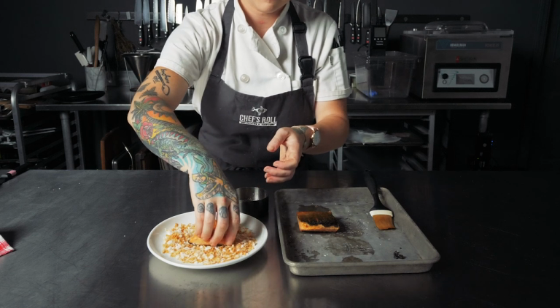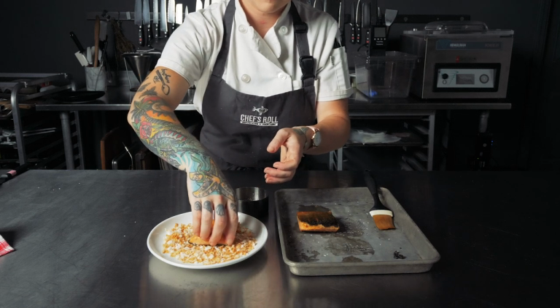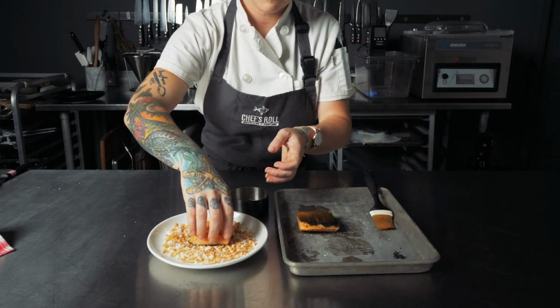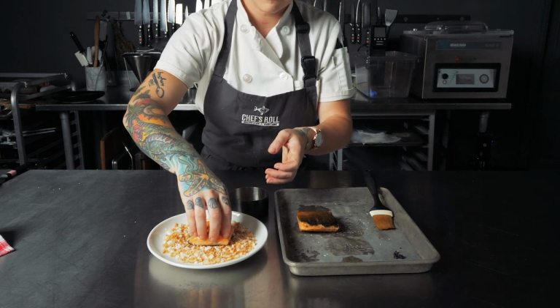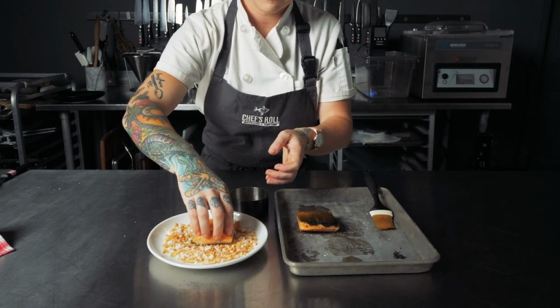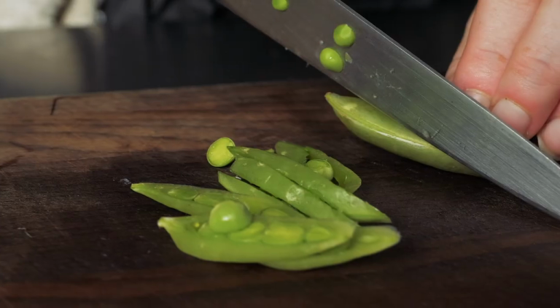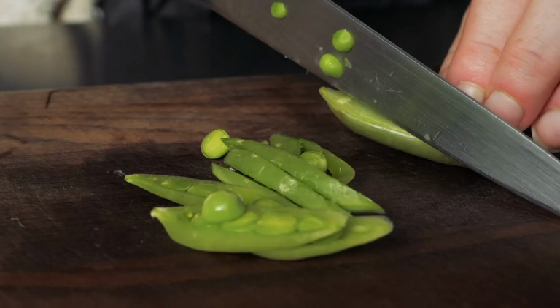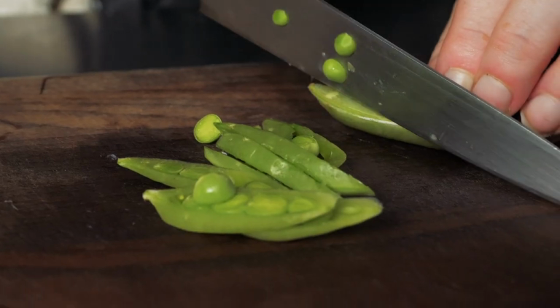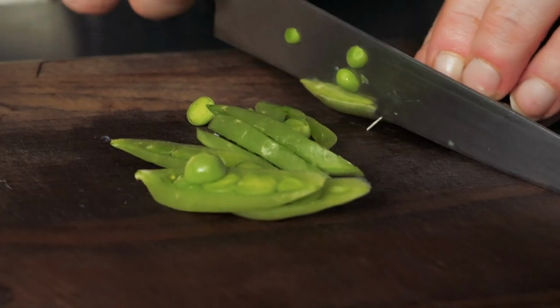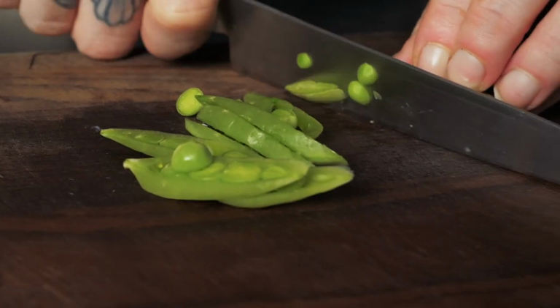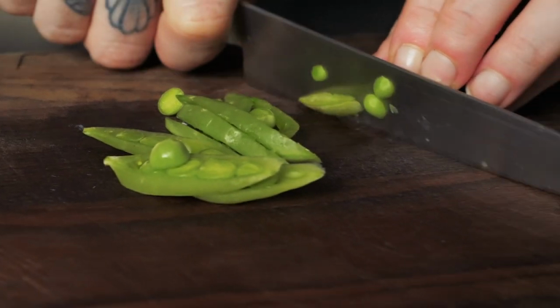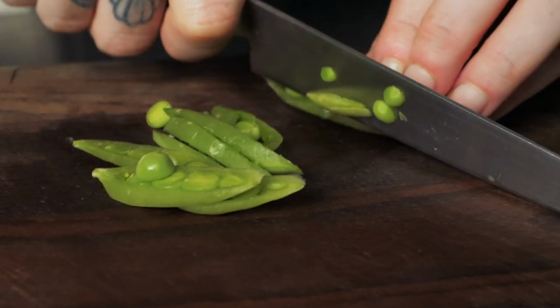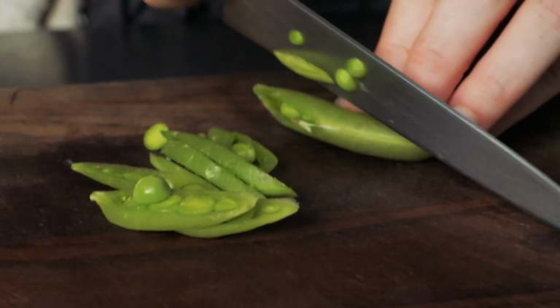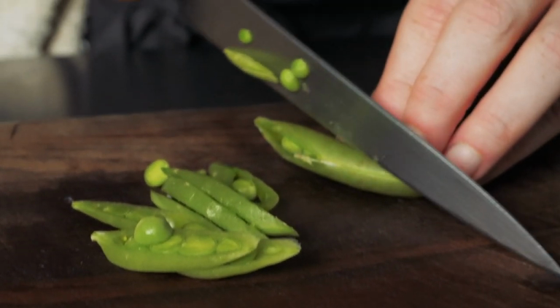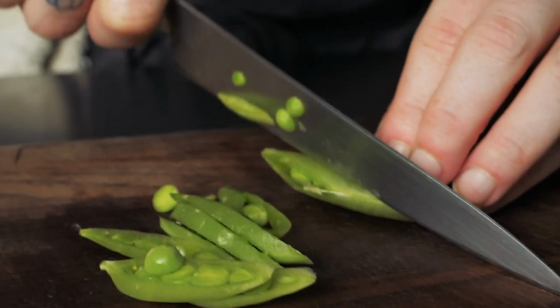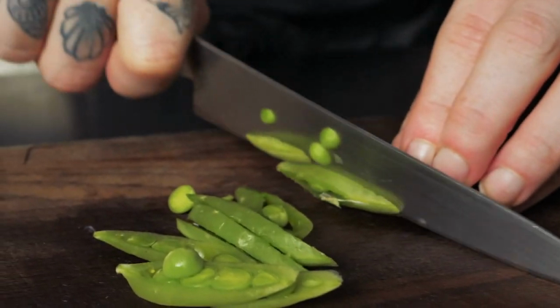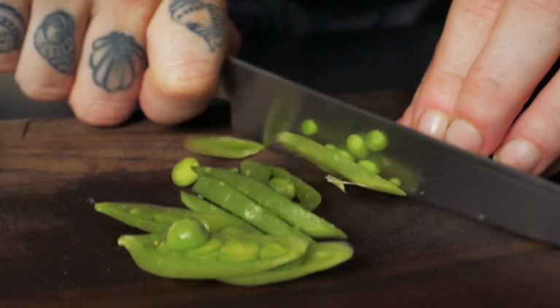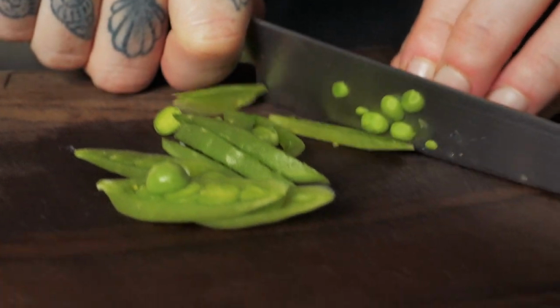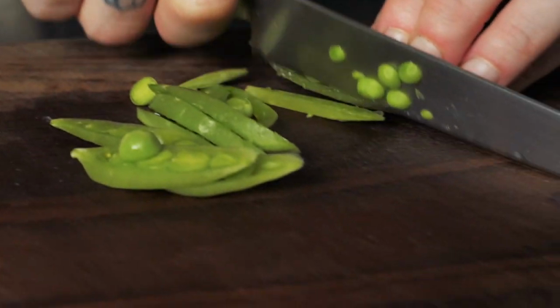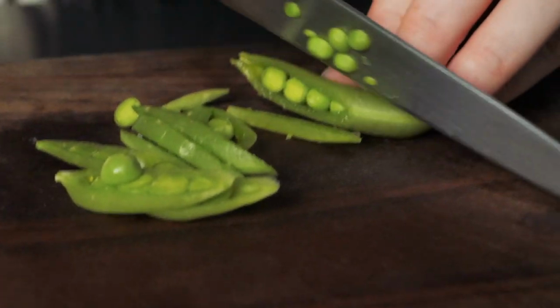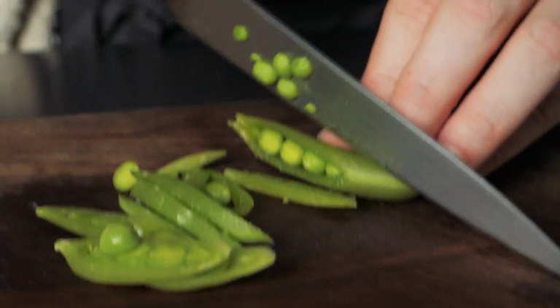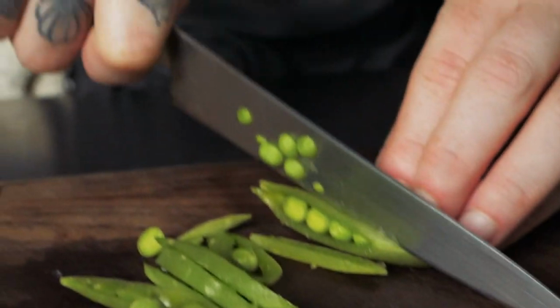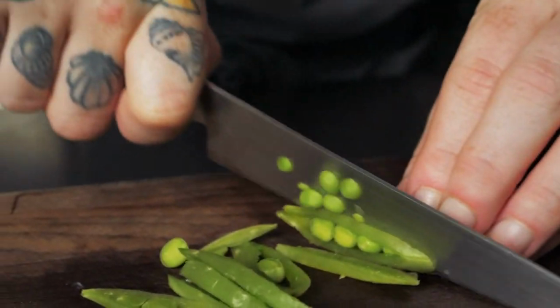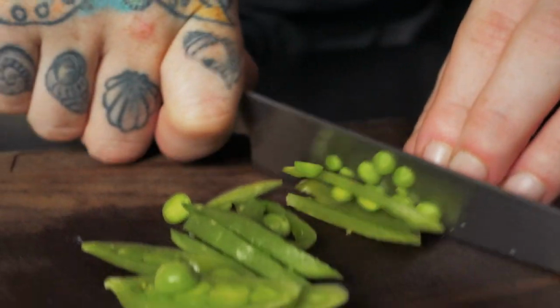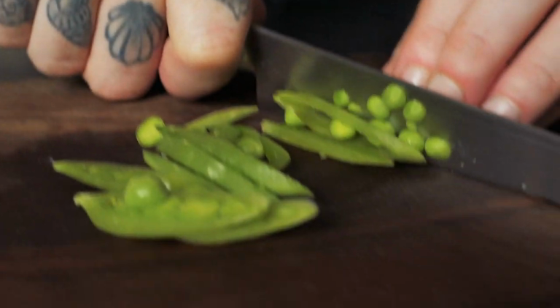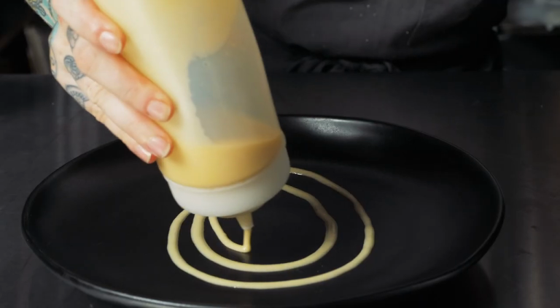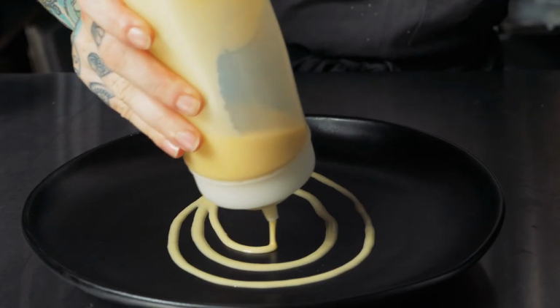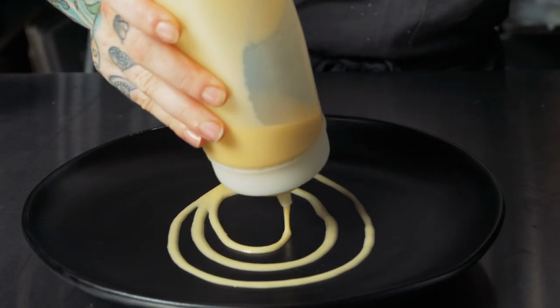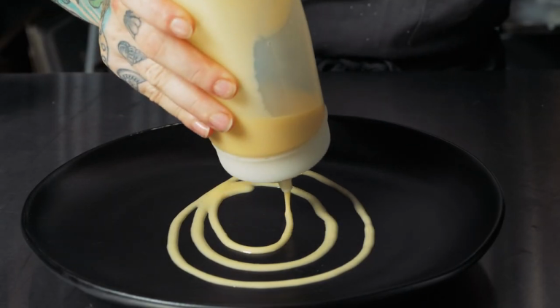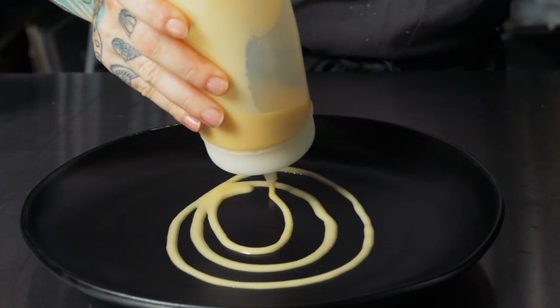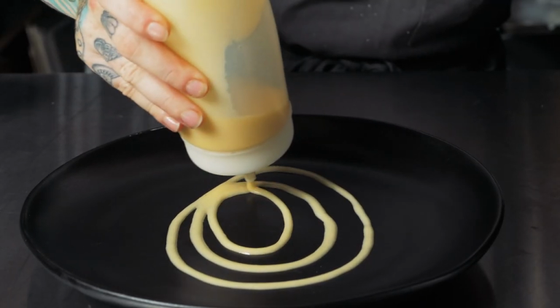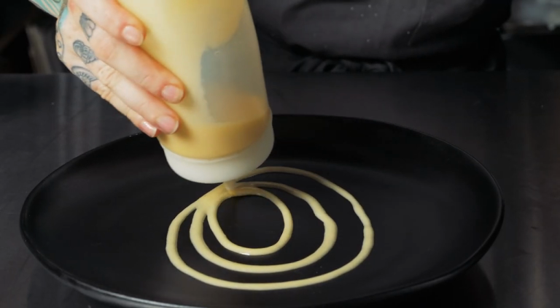Butter is essential and makes everything better. To garnish this dish I used snap peas, radish blossoms, and lemon basil.